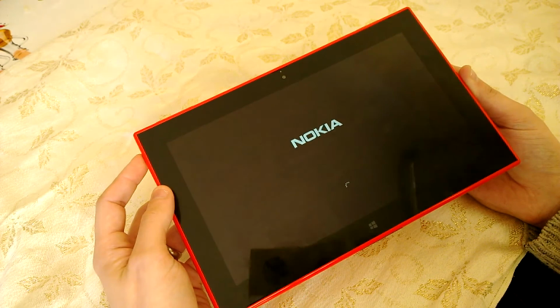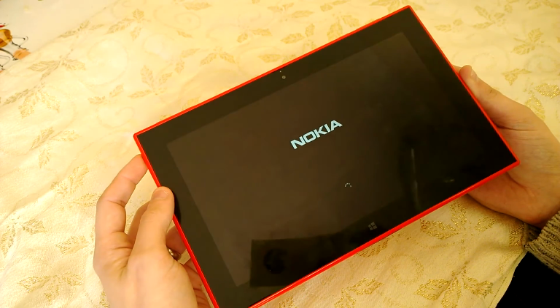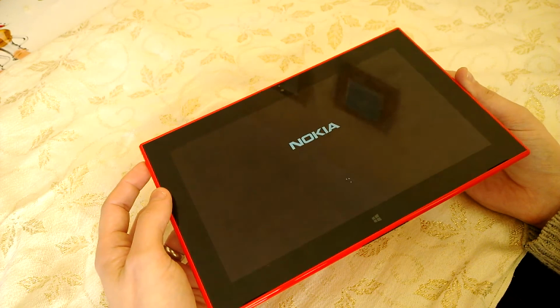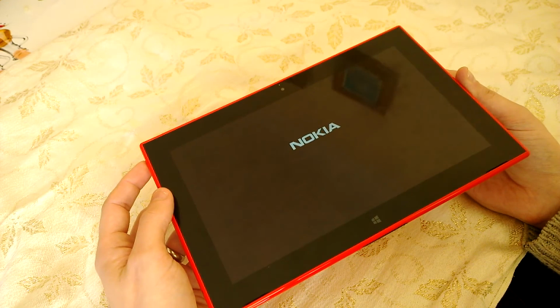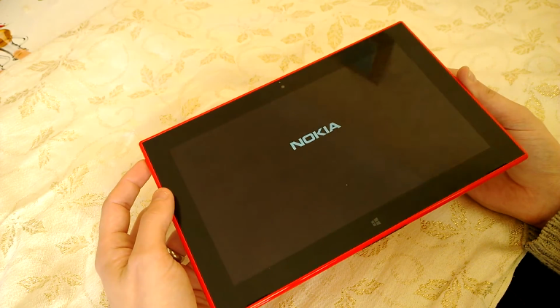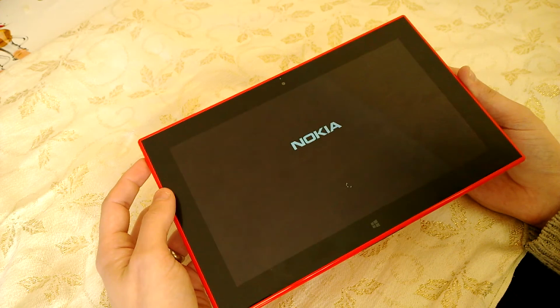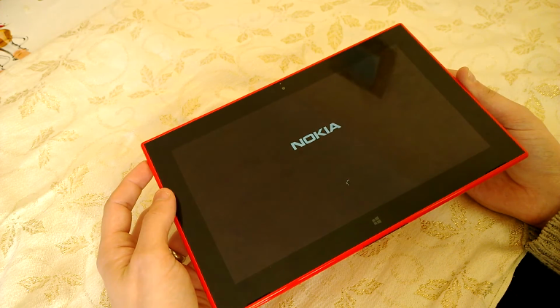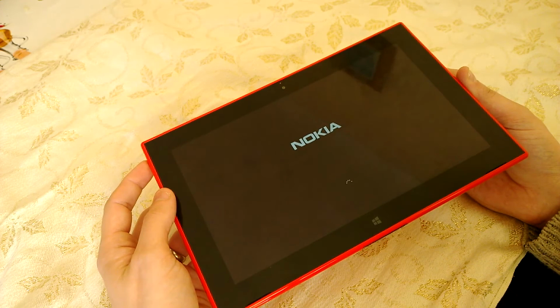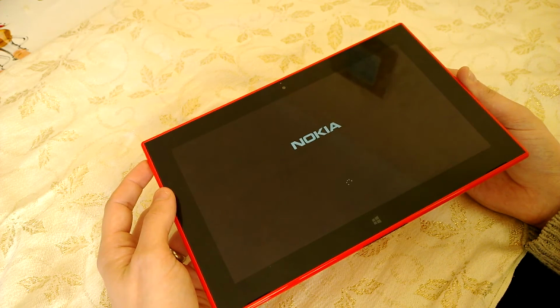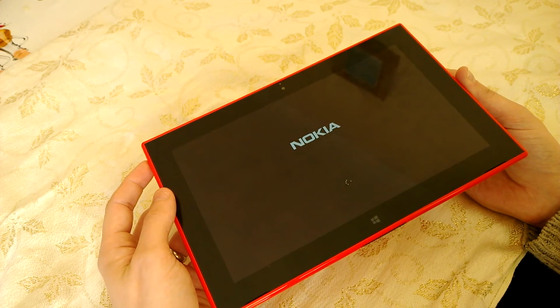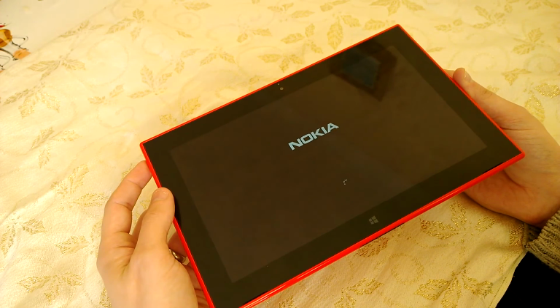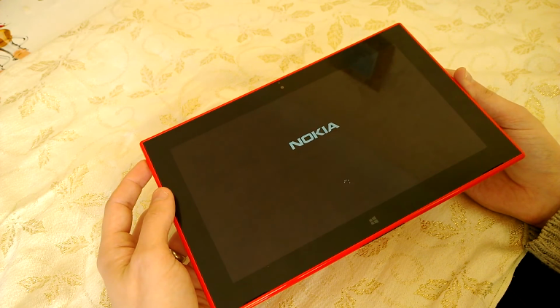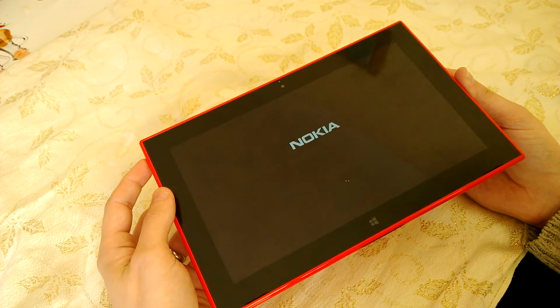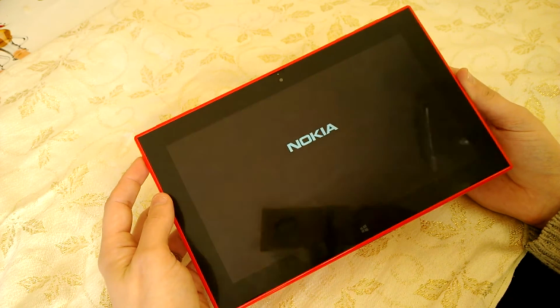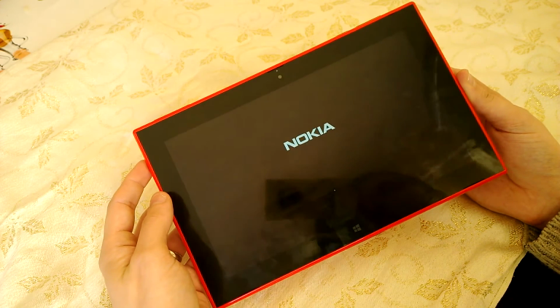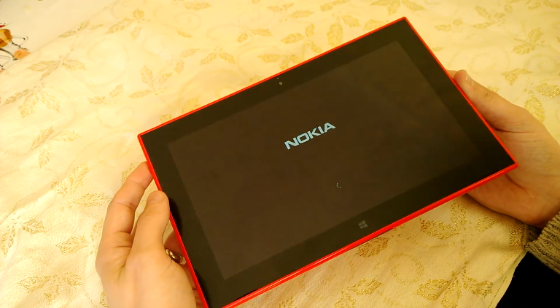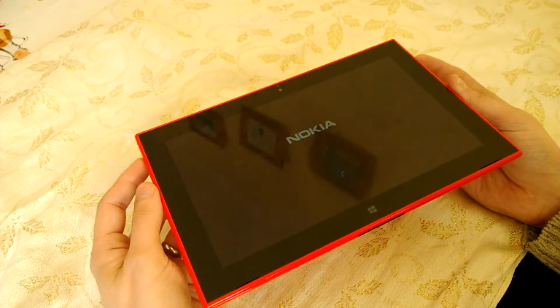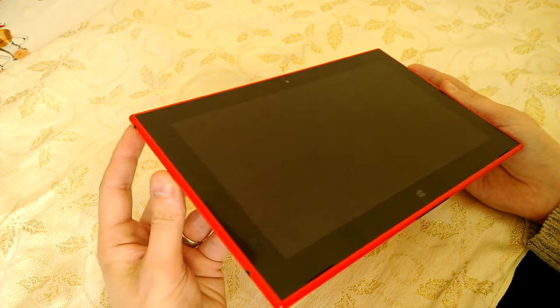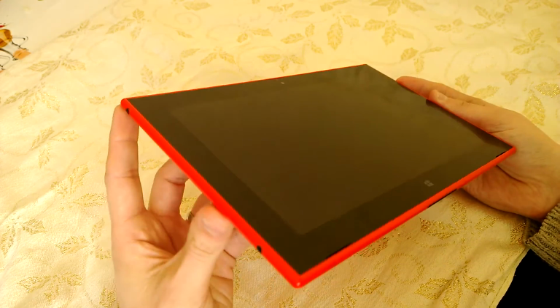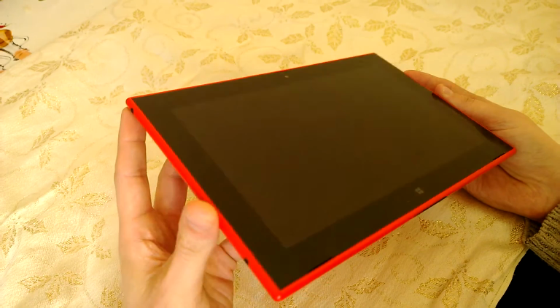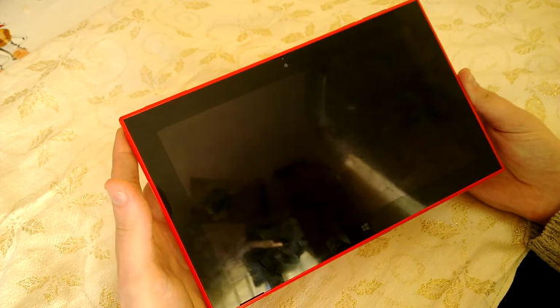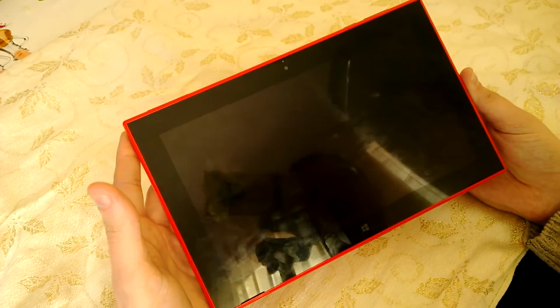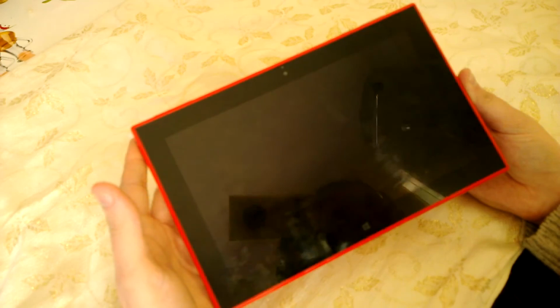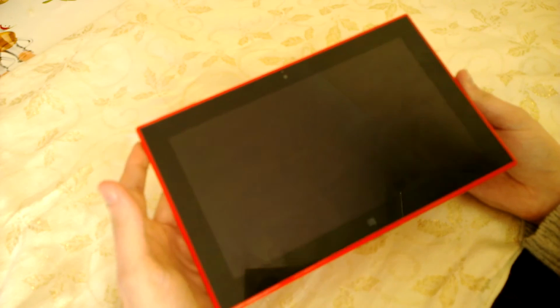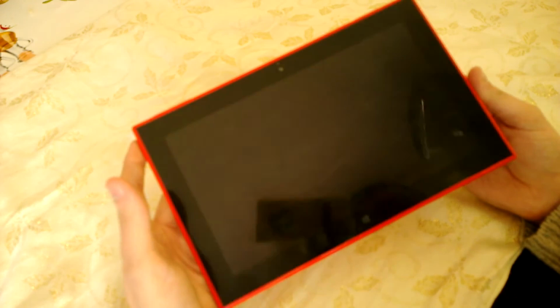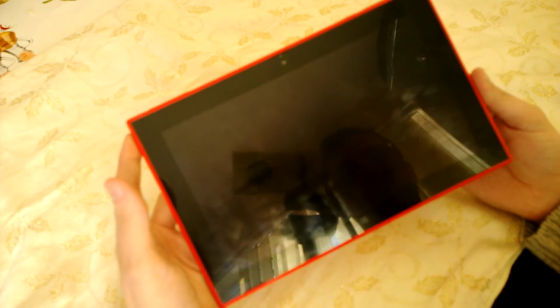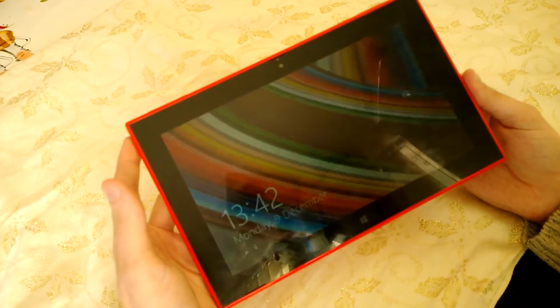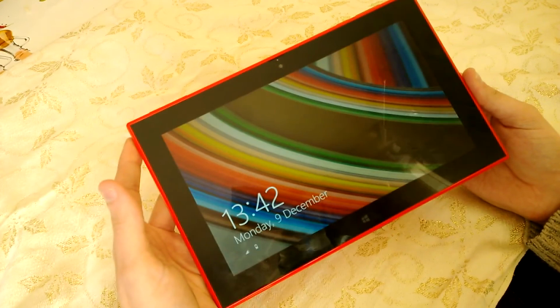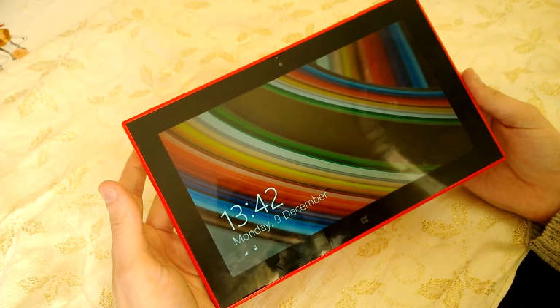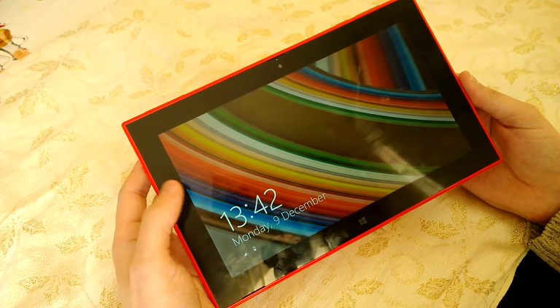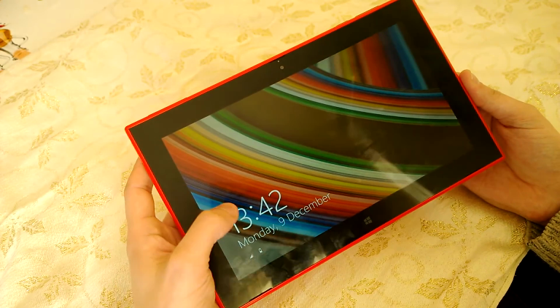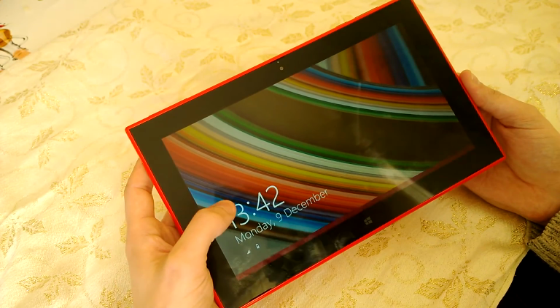It seems to be very random. It could happen every hour or it could happen once a day. It definitely happens more when it's plugged in to a power socket, but it just does happen at random.